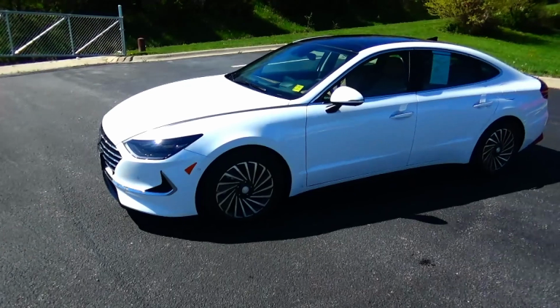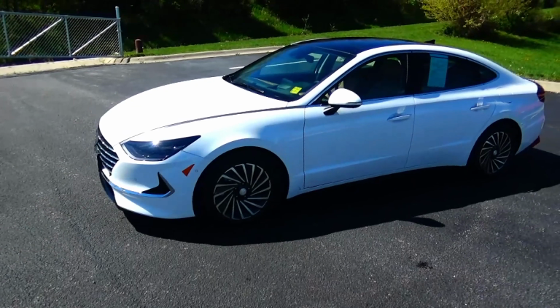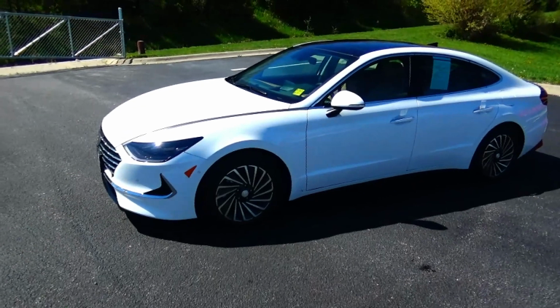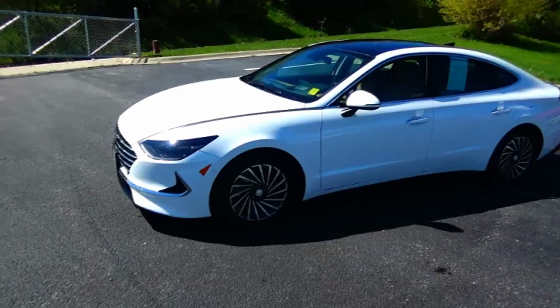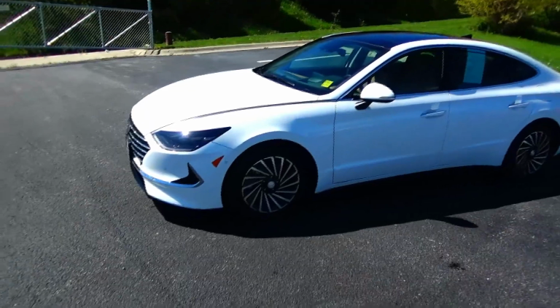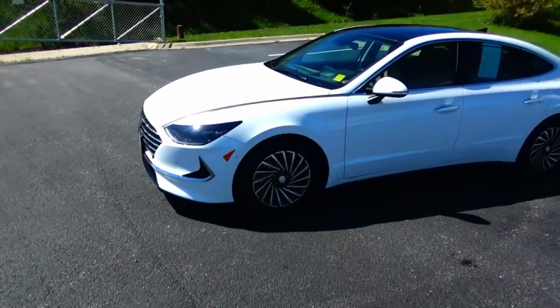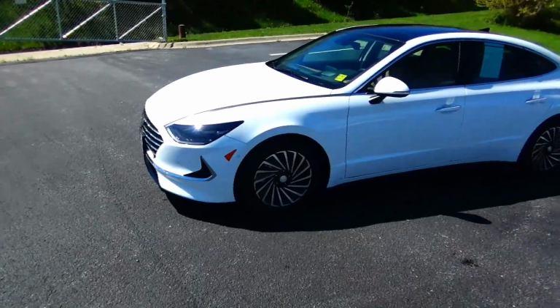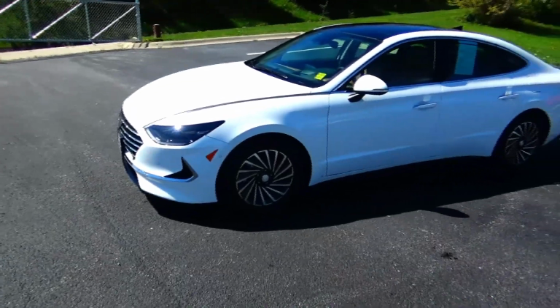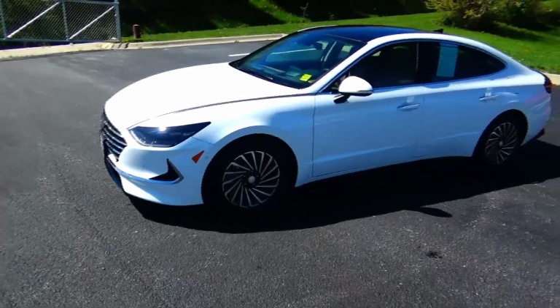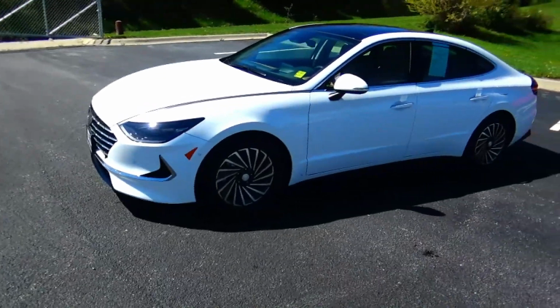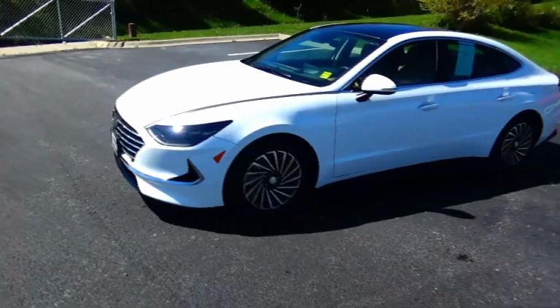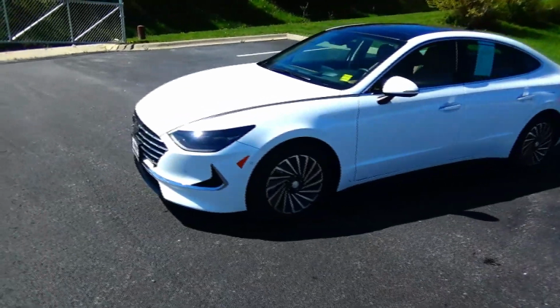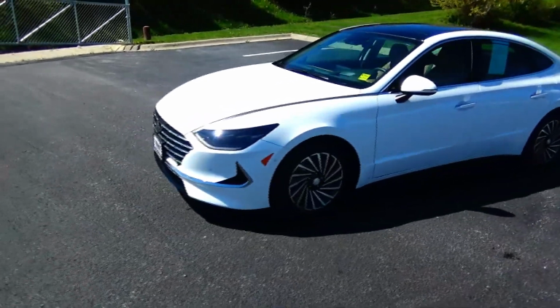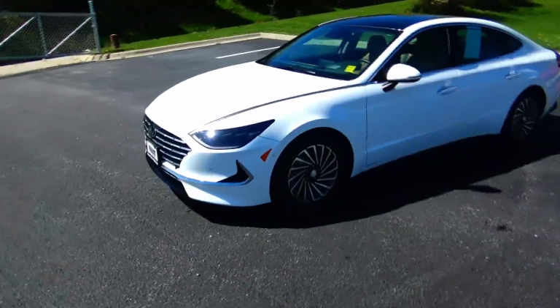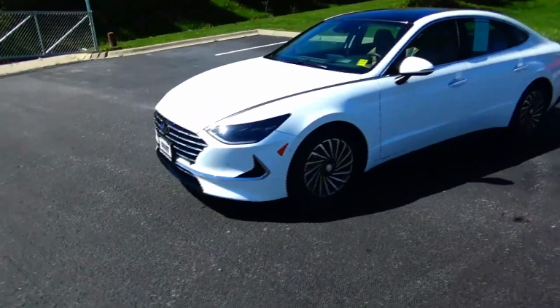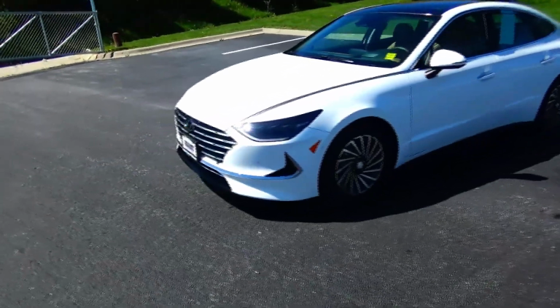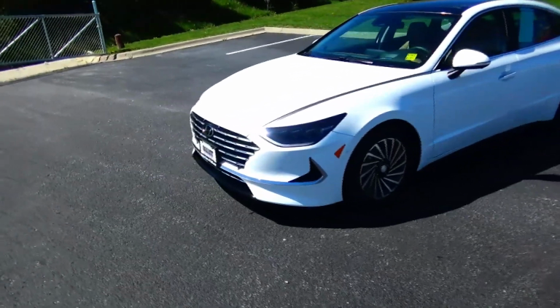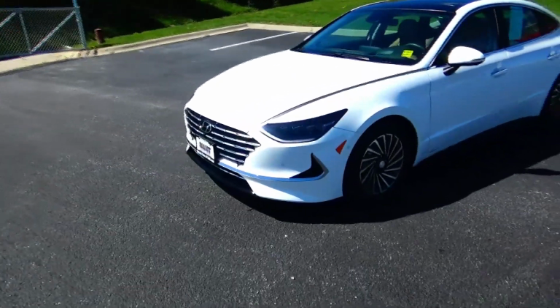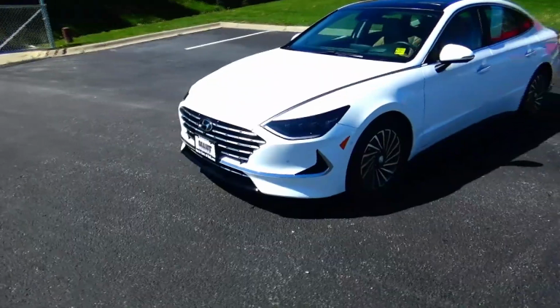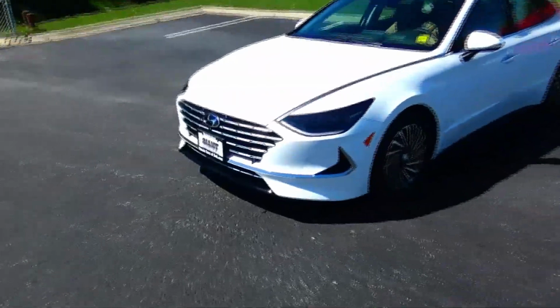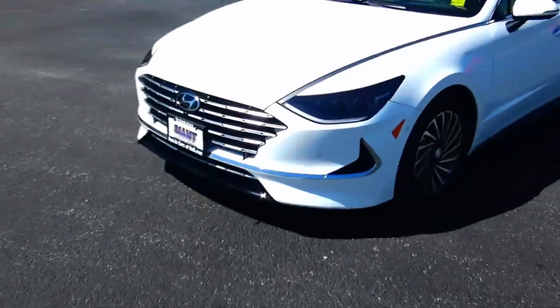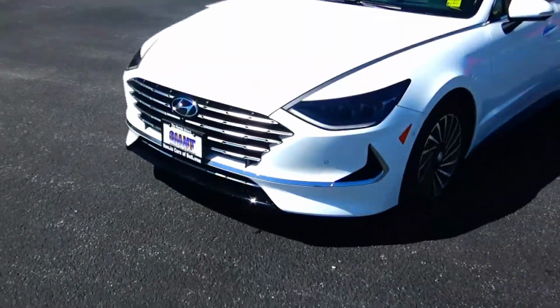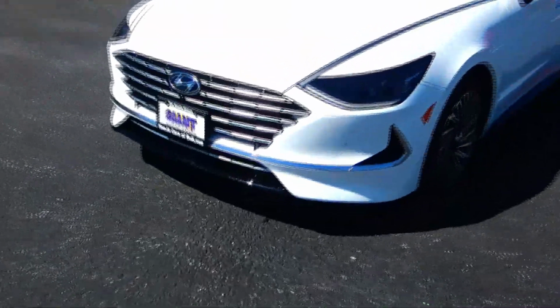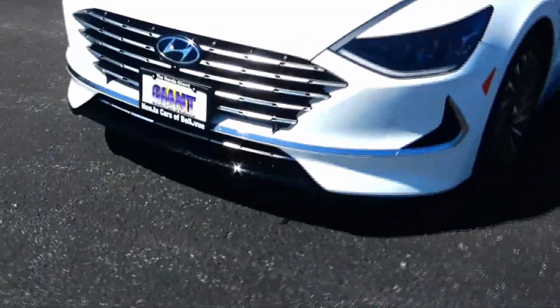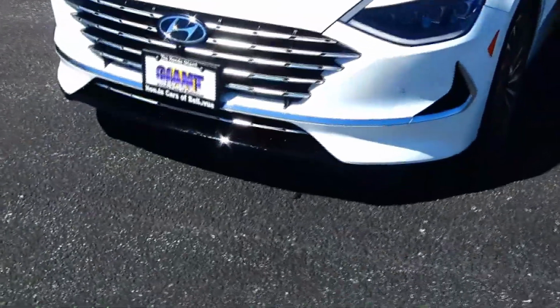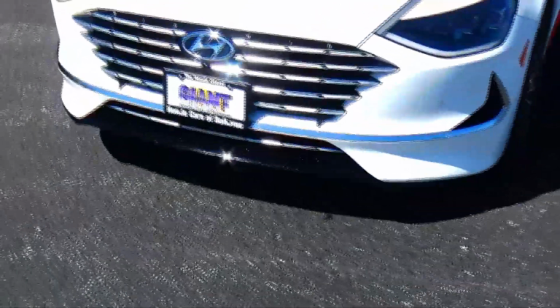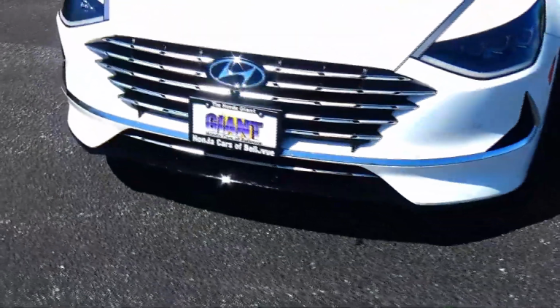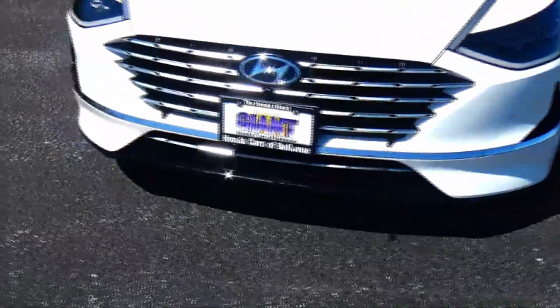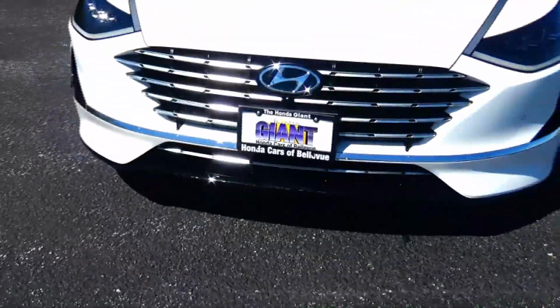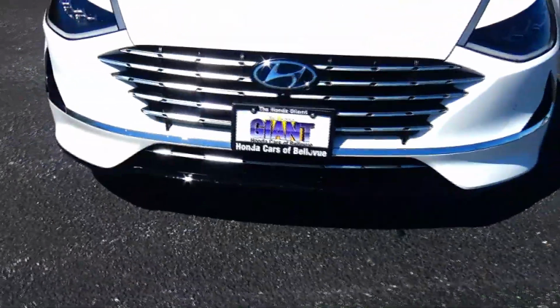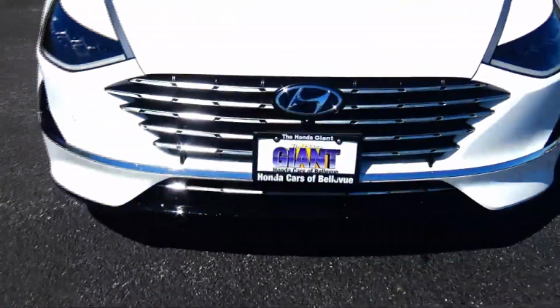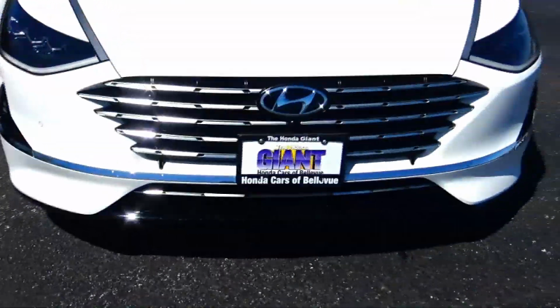Brian Kelly here for Honda Giant, here to show you this 2023 Hyundai Sonata Hybrid — just came in on trade, only has 2,000 miles. Five mile-an-hour bumpers front and back, brushed metal grille.